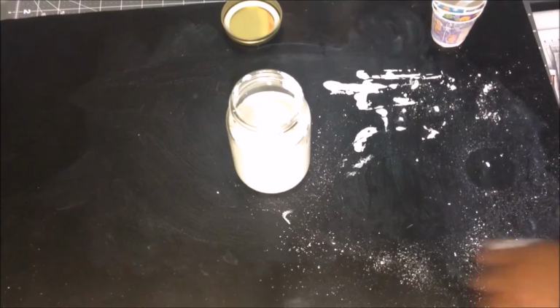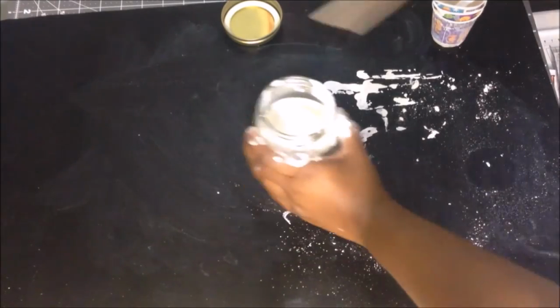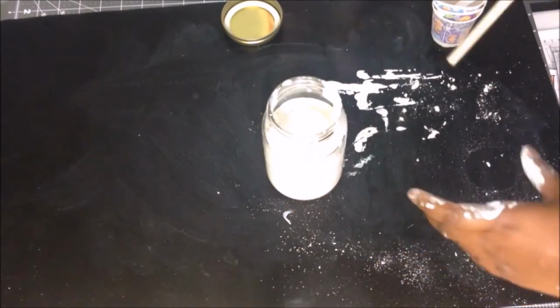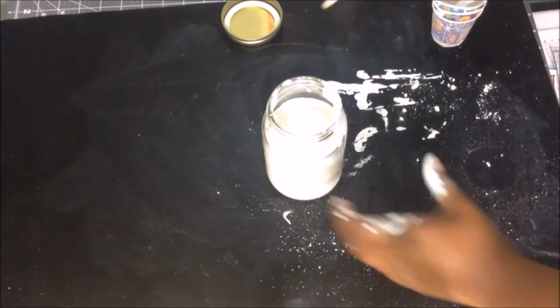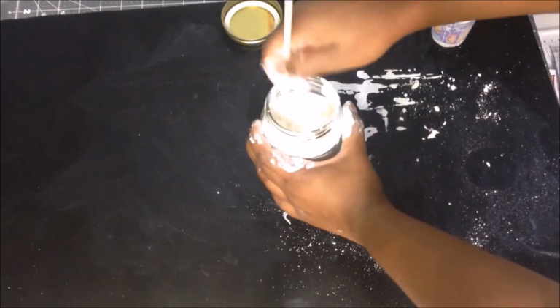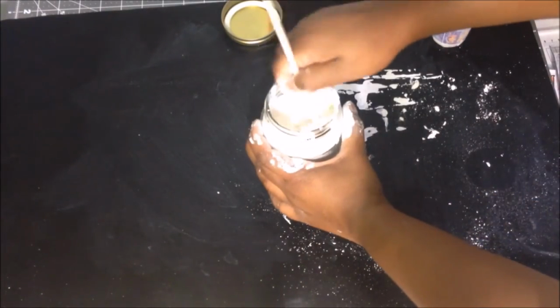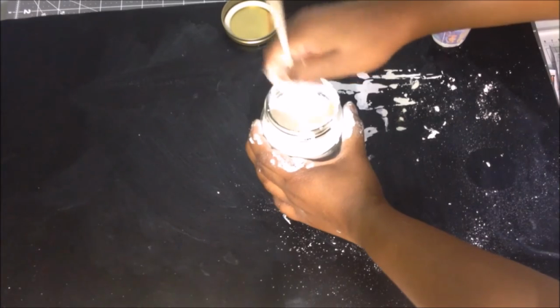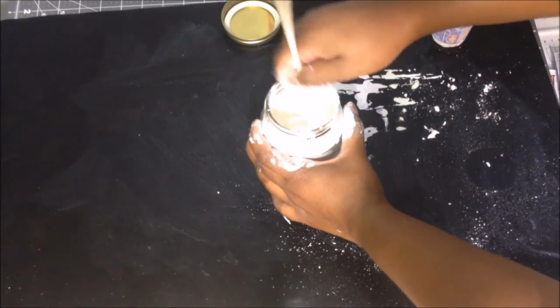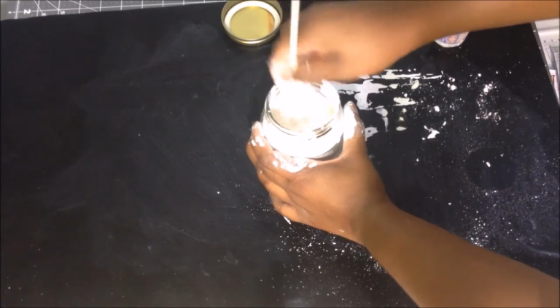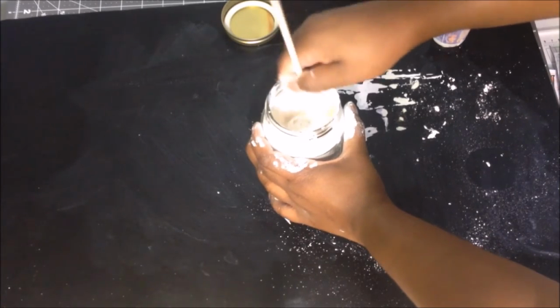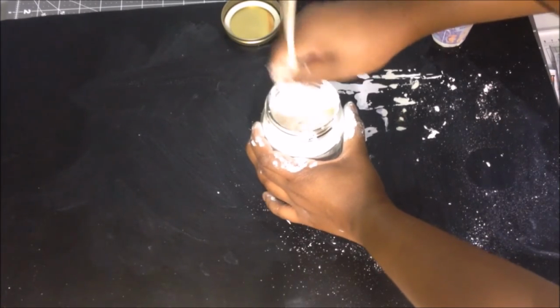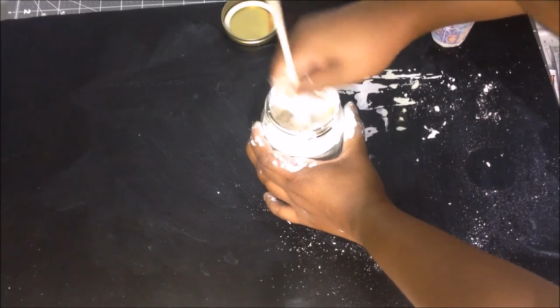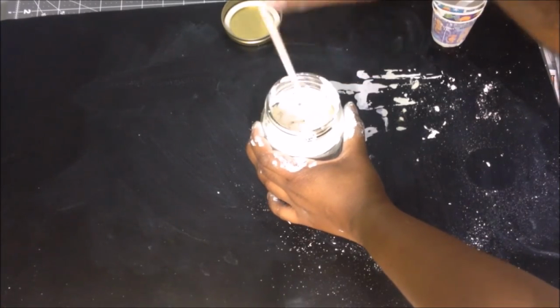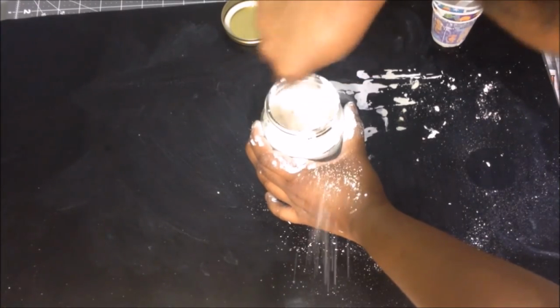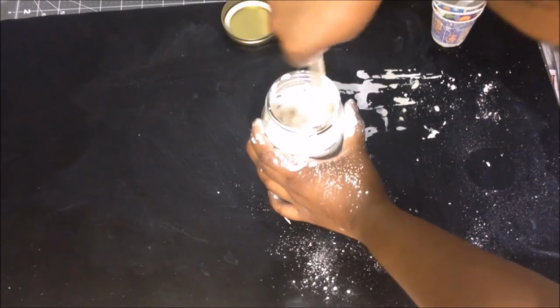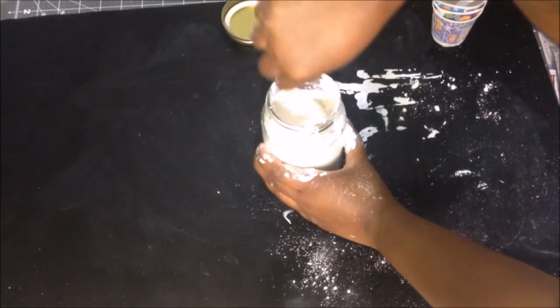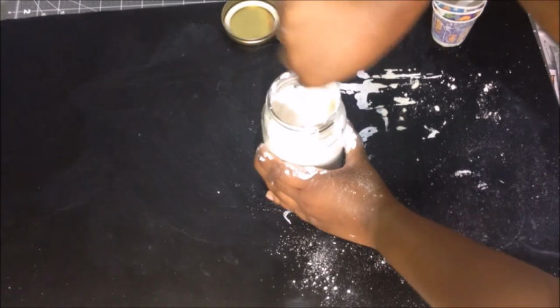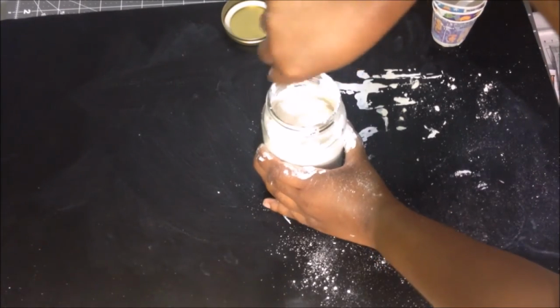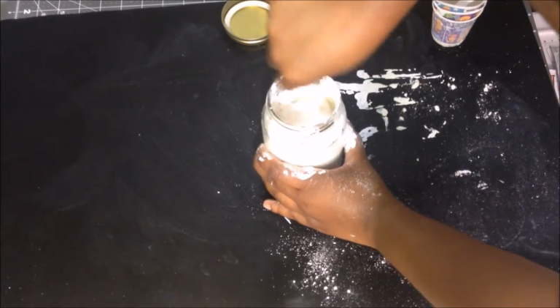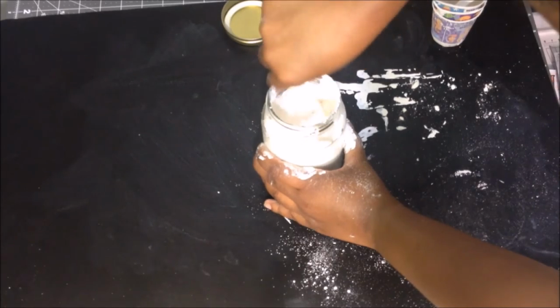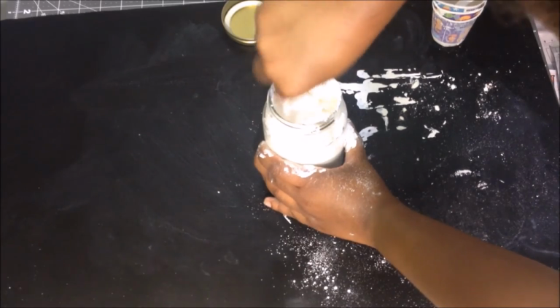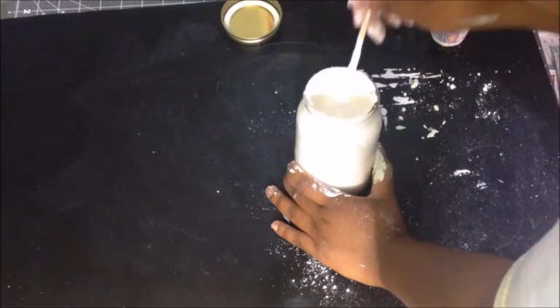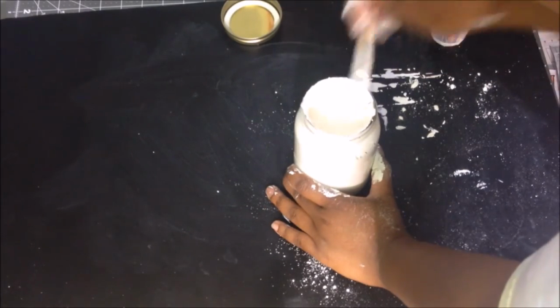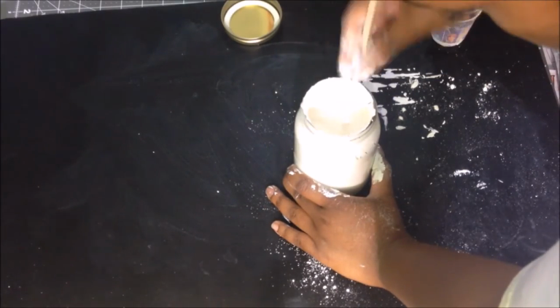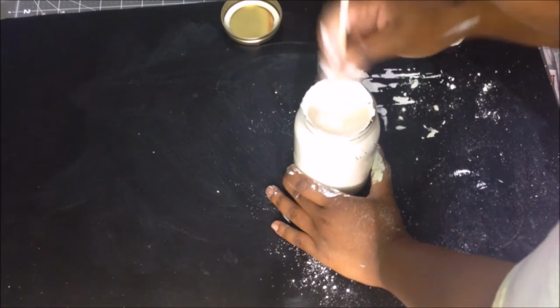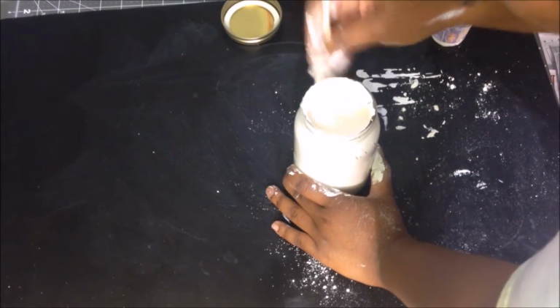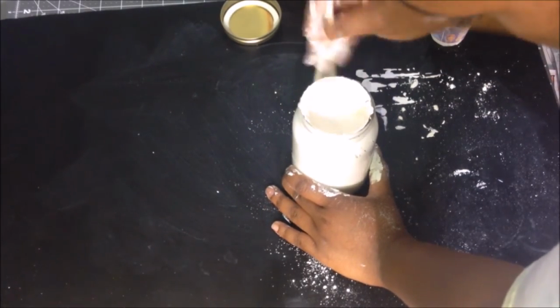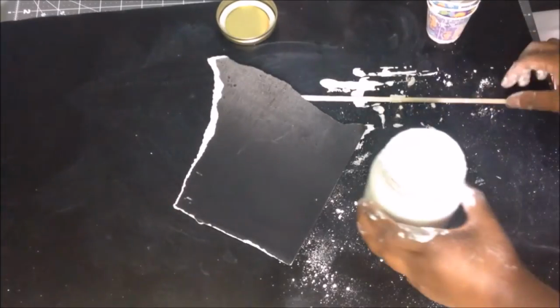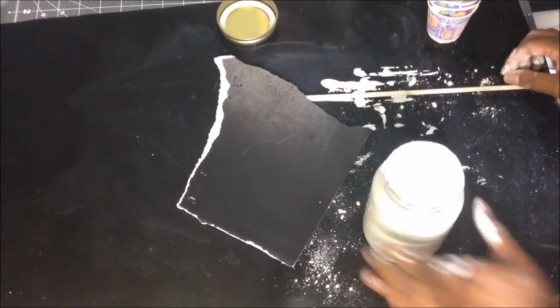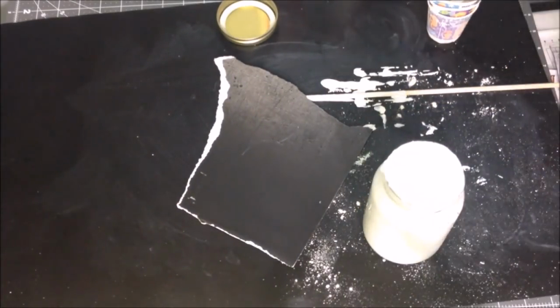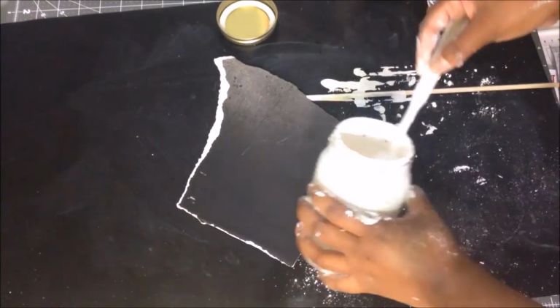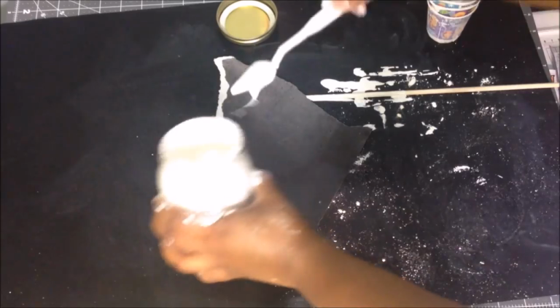Next, the last thing for you to do is stir. Also, don't be afraid to make a mess while you're doing it, because if you don't make a mess, you're not having fun.